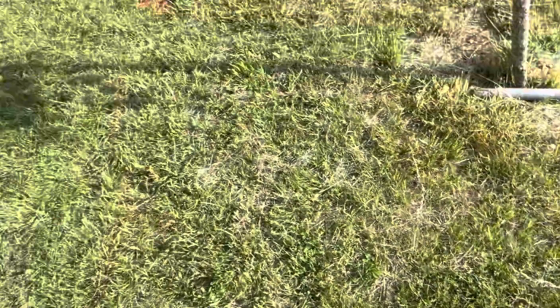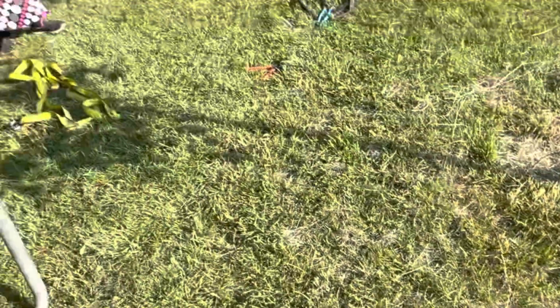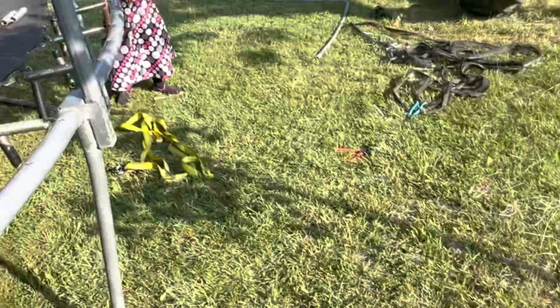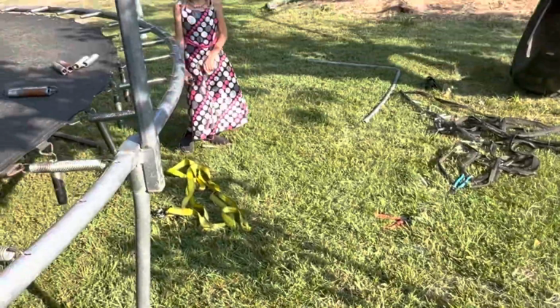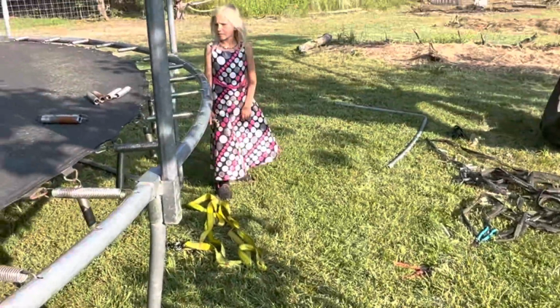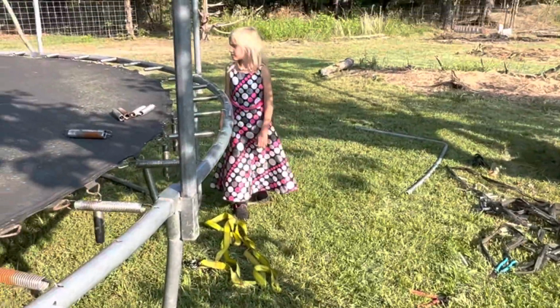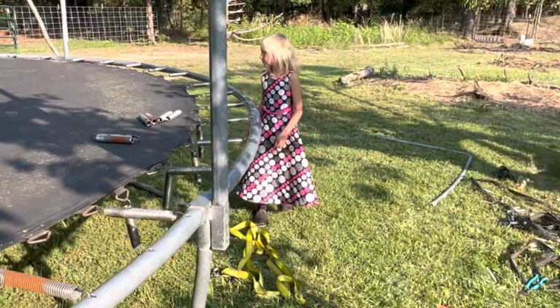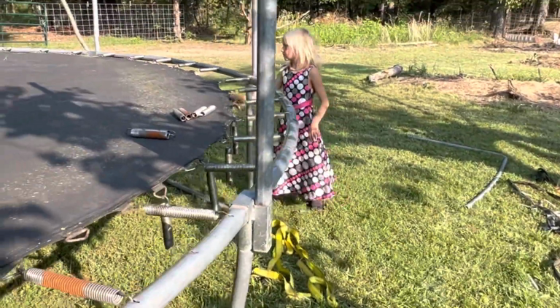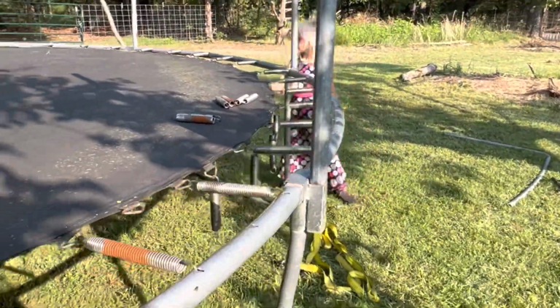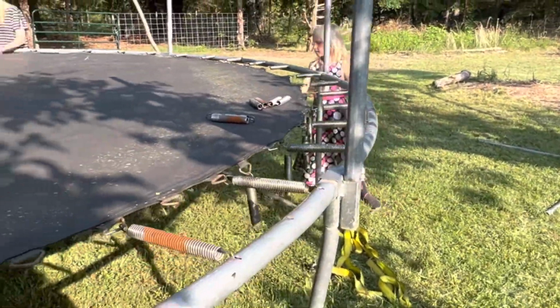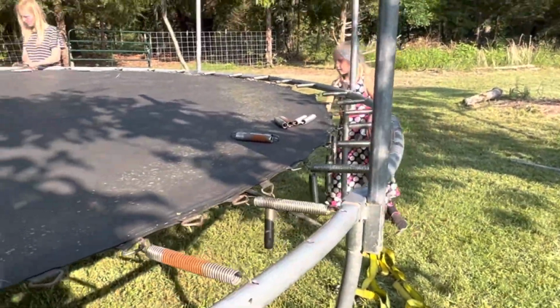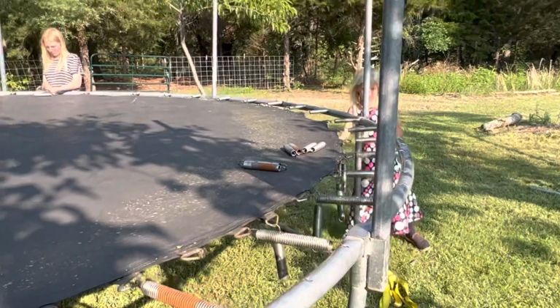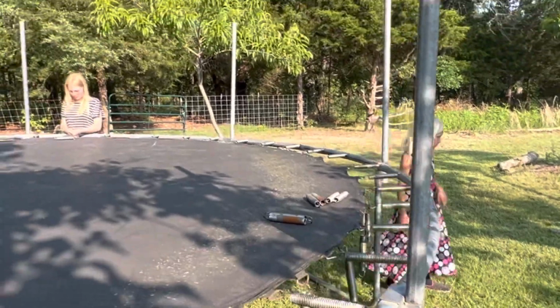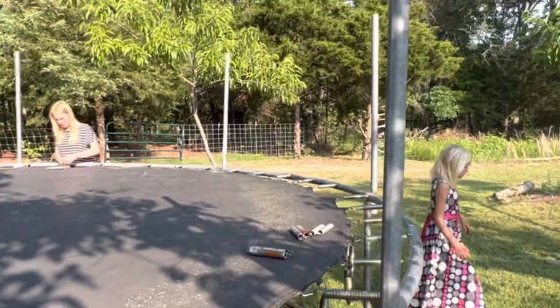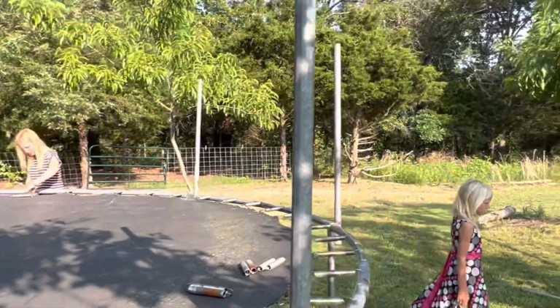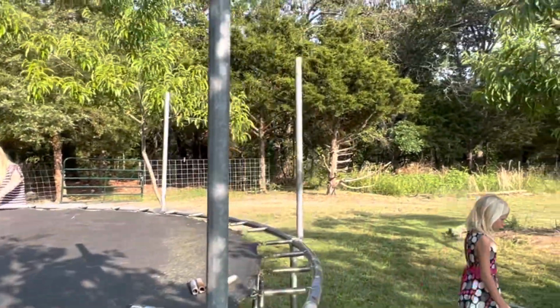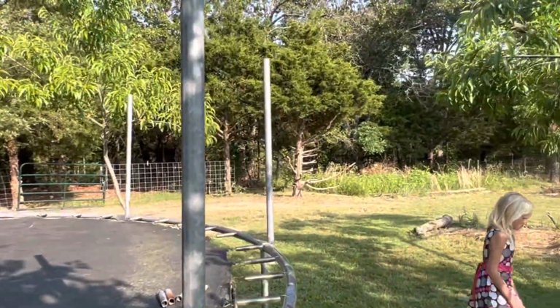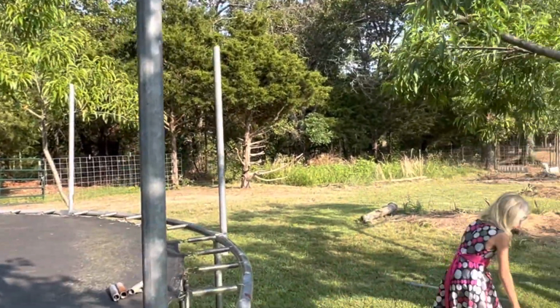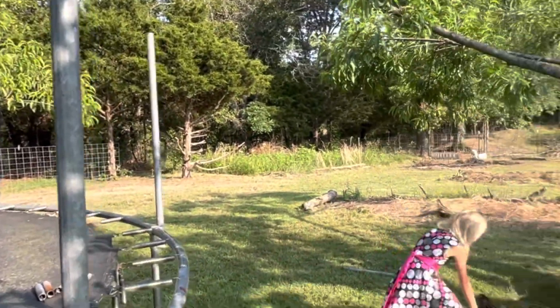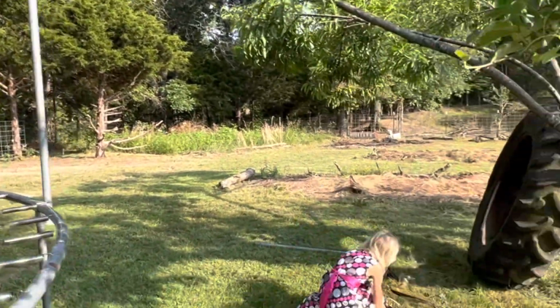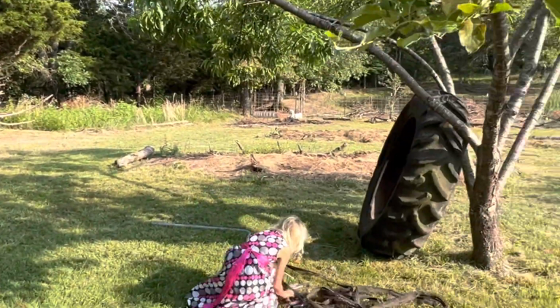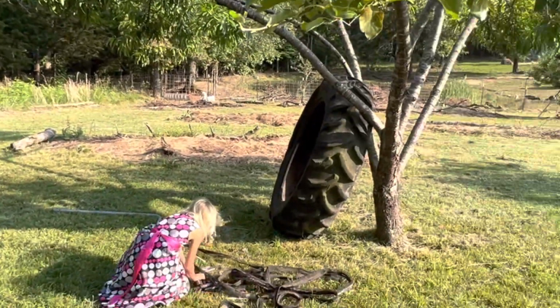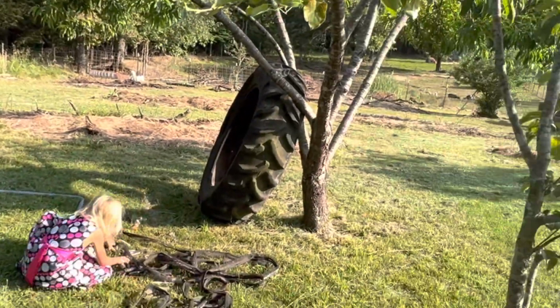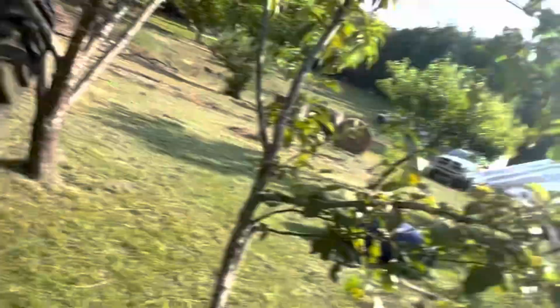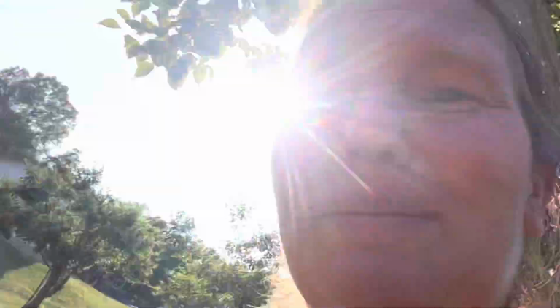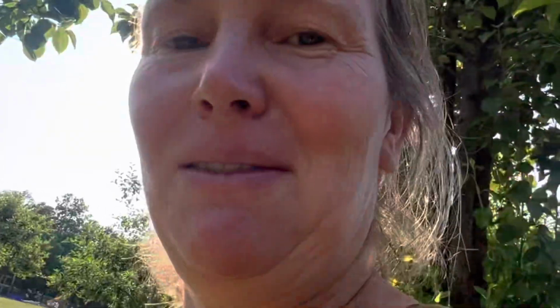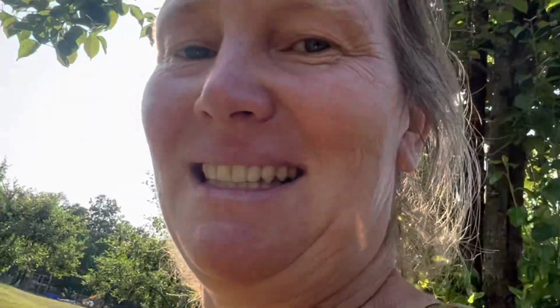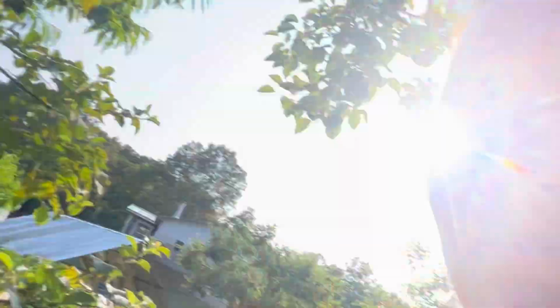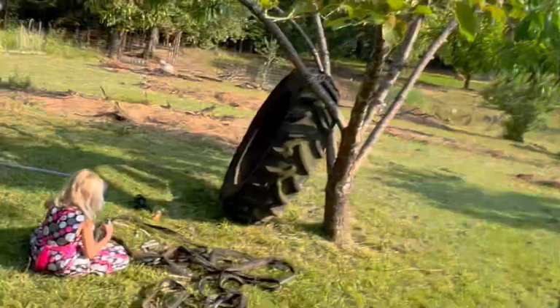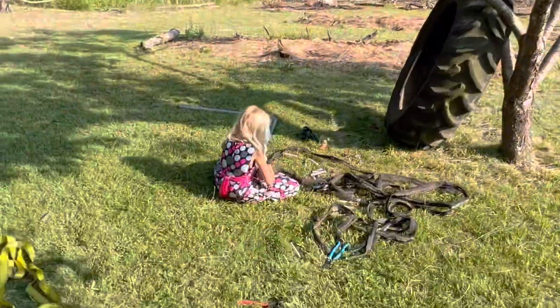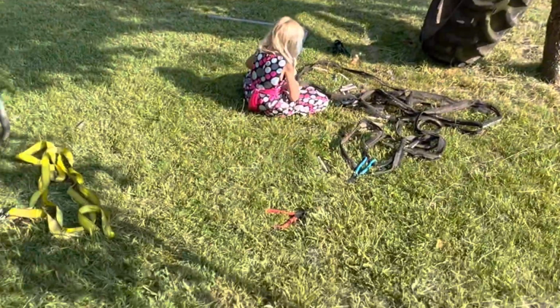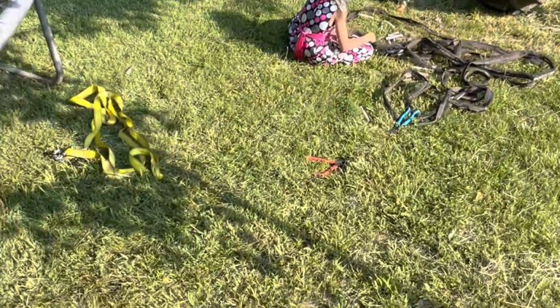Might have to do ratchet straps on that side, or are you doing okay? Have a blessed day.